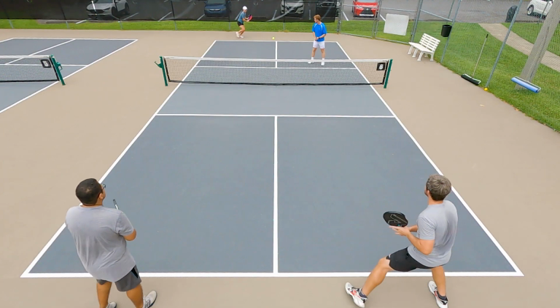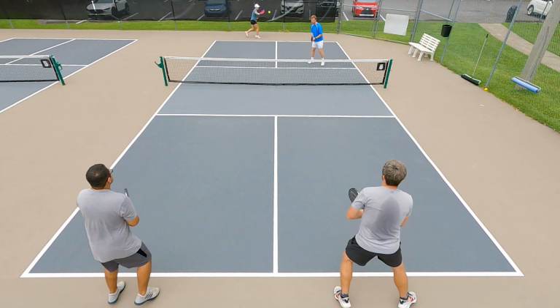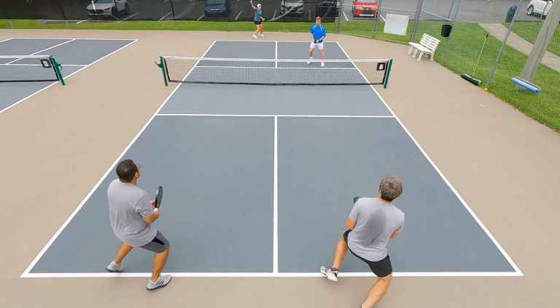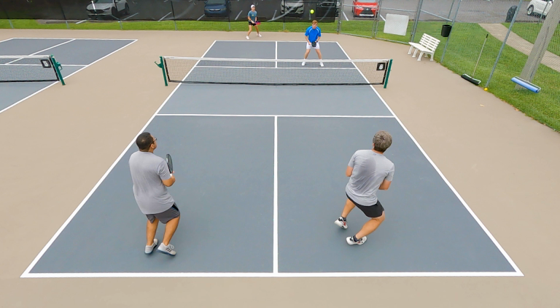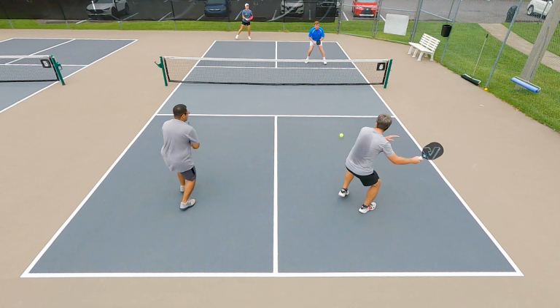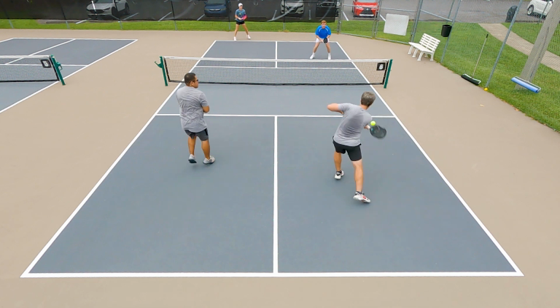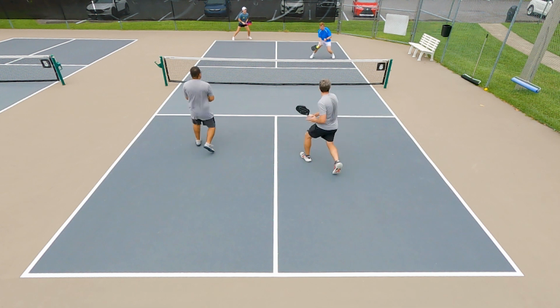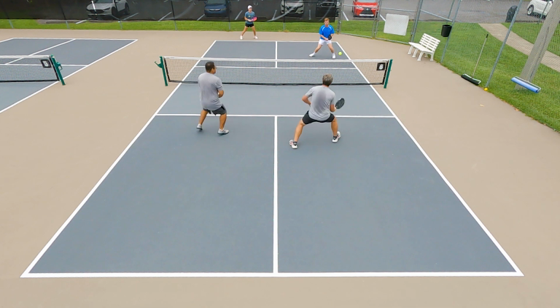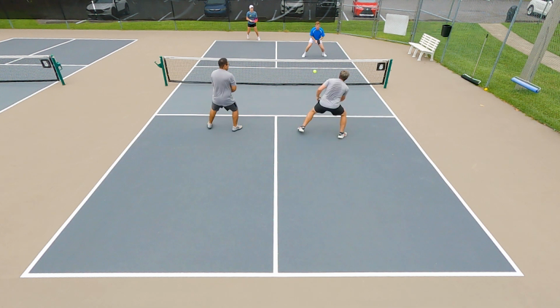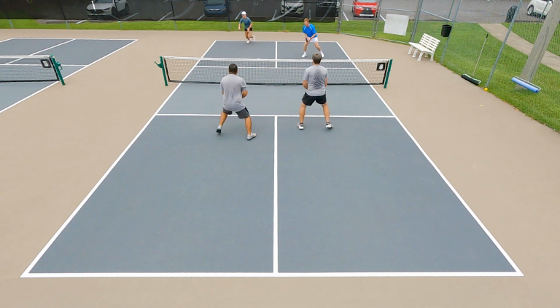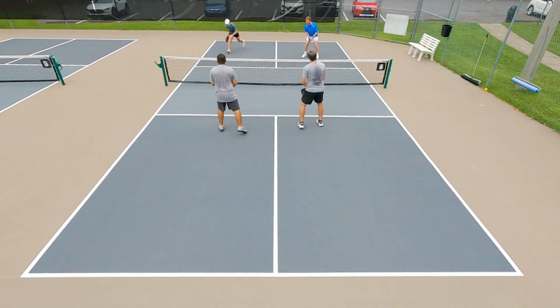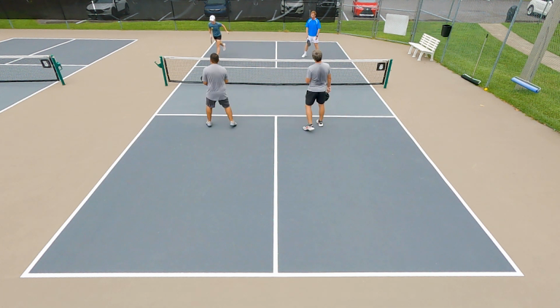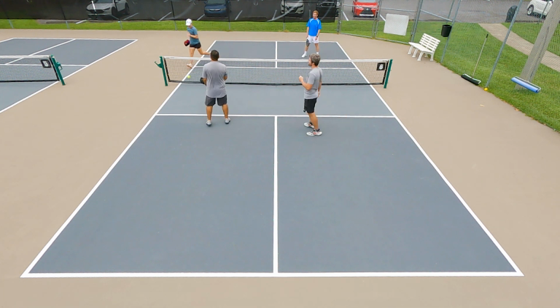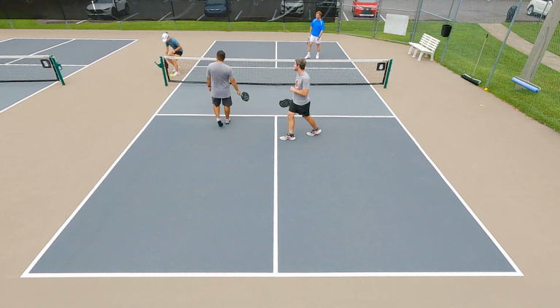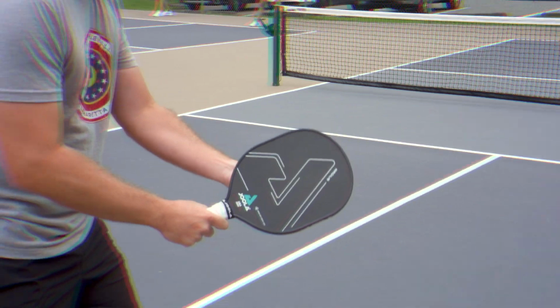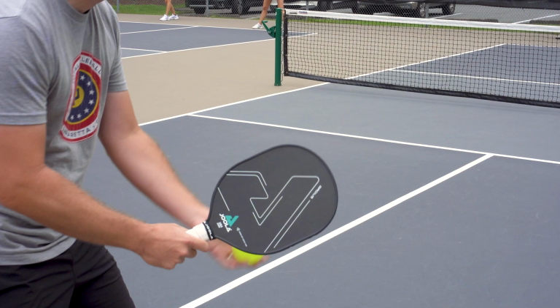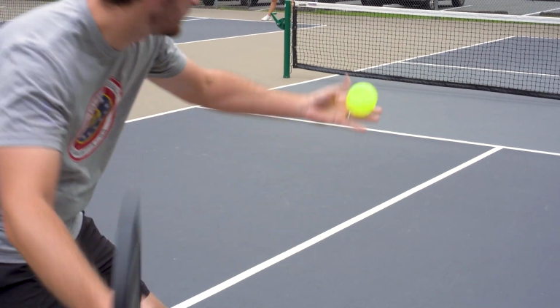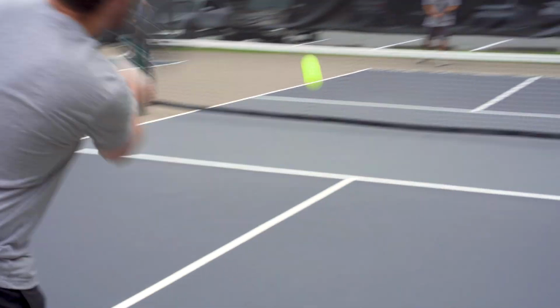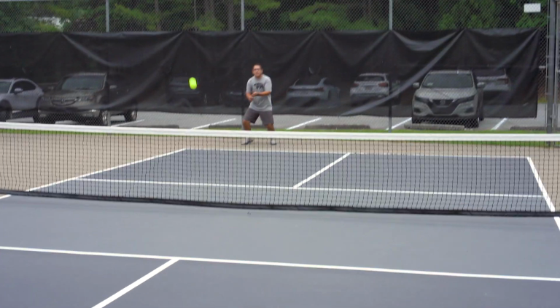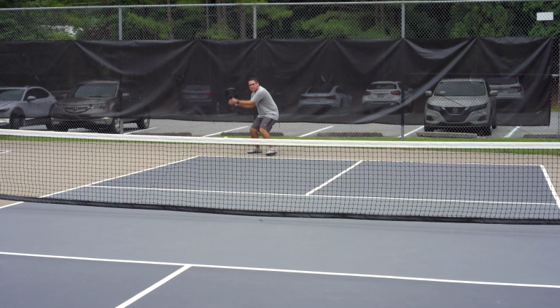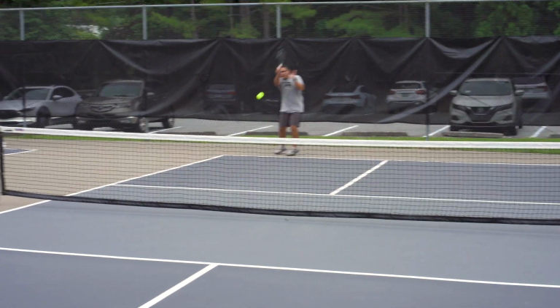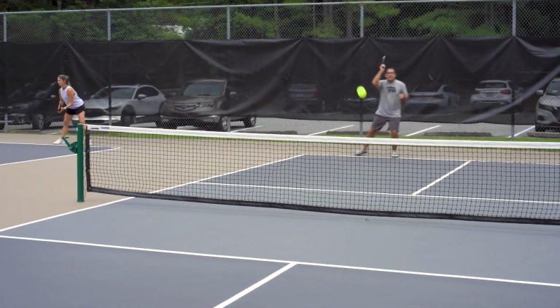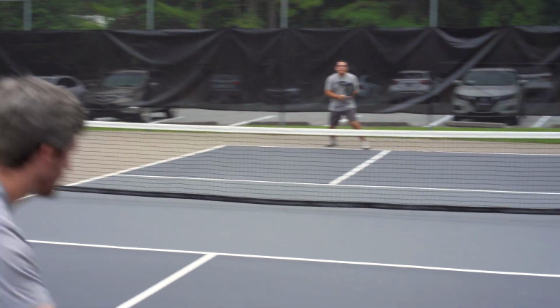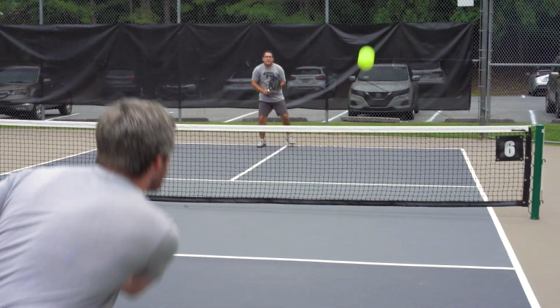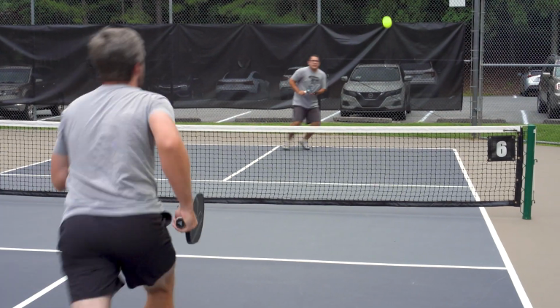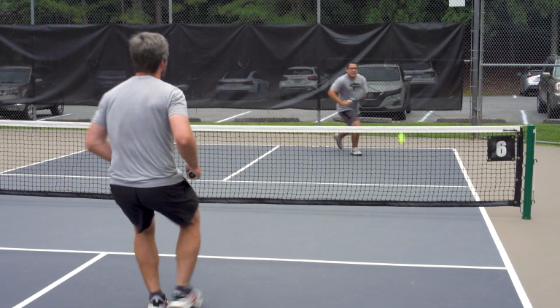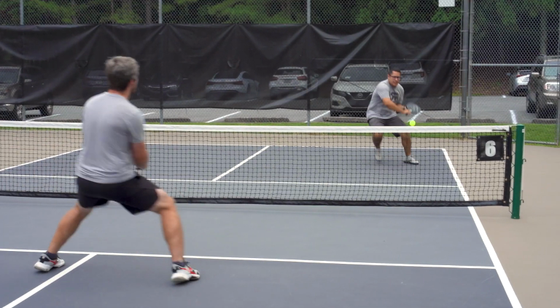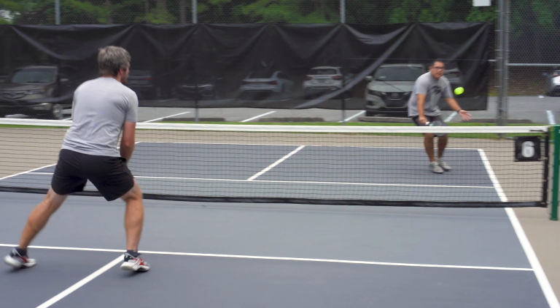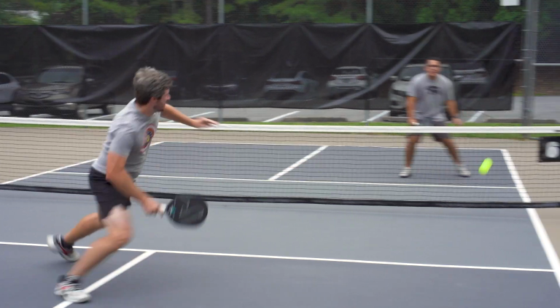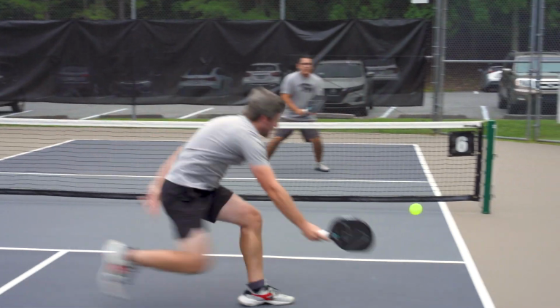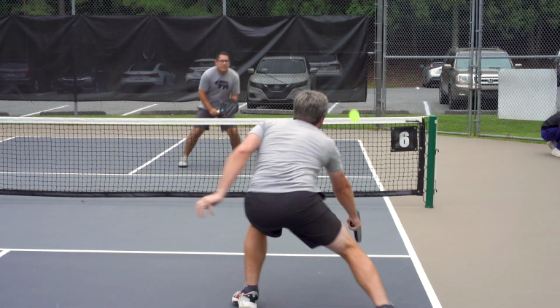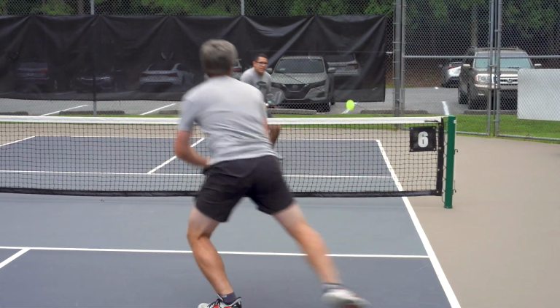Another aspect I really like is the spin potential. I found that maybe other than the Ben Johns, the Radius for me was one of the more spin-friendly paddles. When I was playing singles and hitting a forehand trying to keep the ball off the court, I could really generate some wrist snap and get that ball moving.